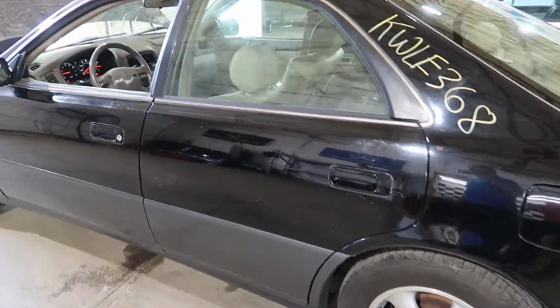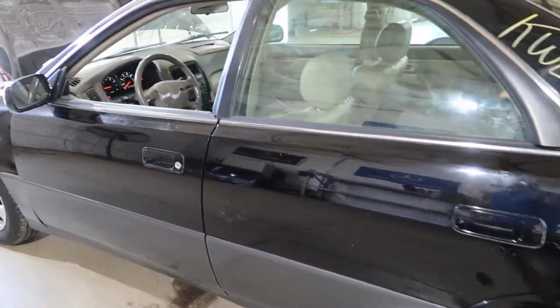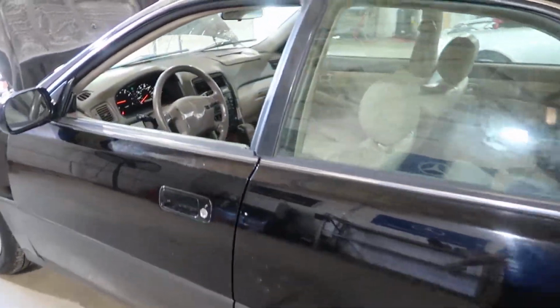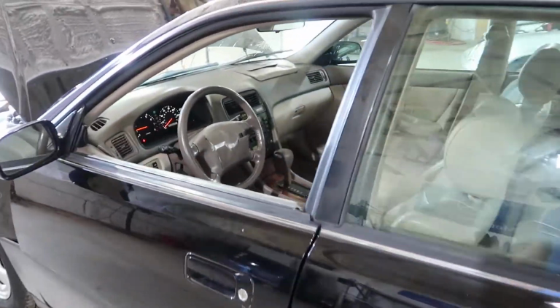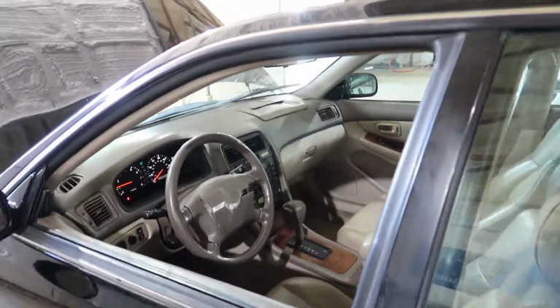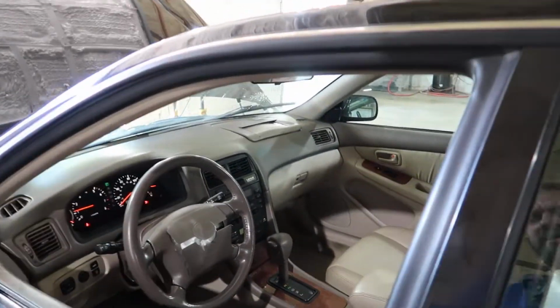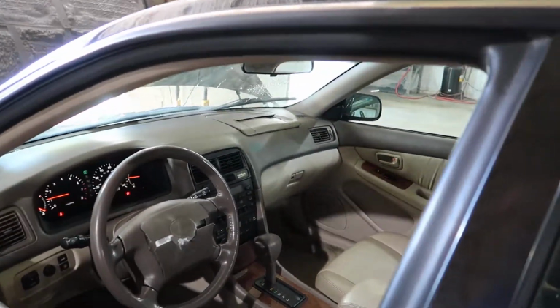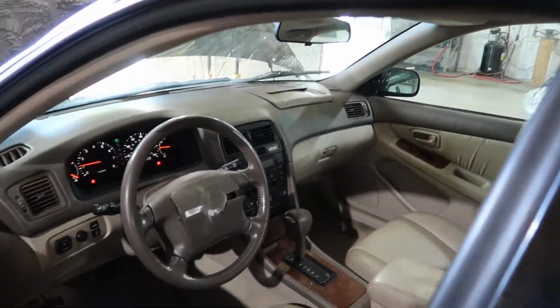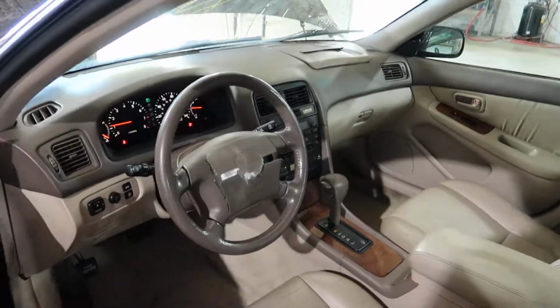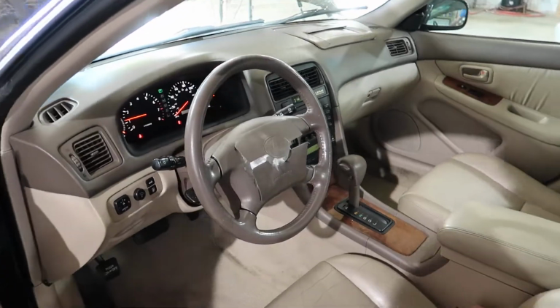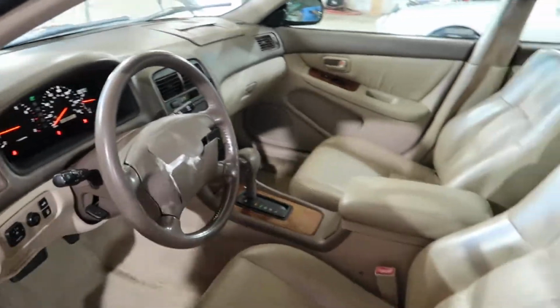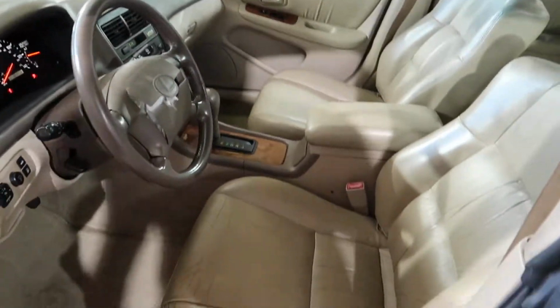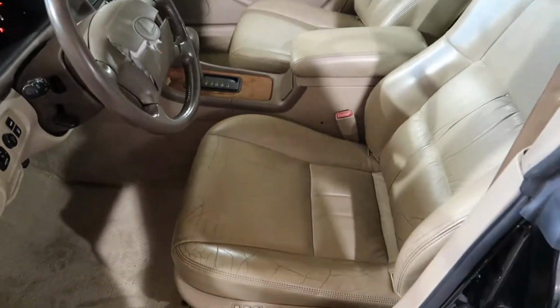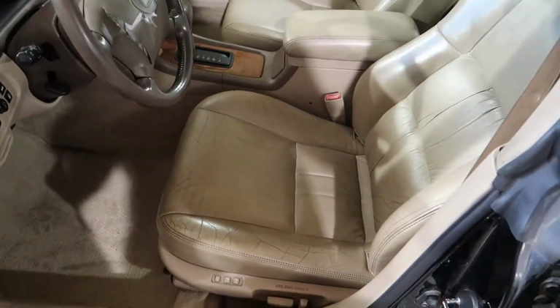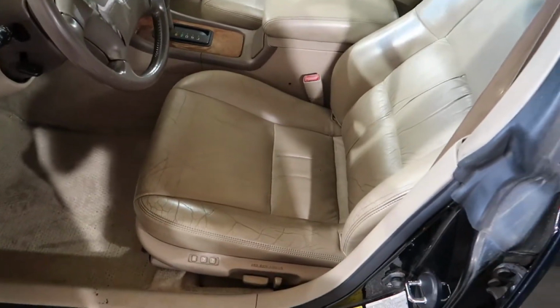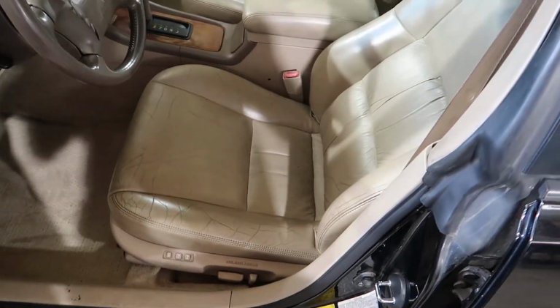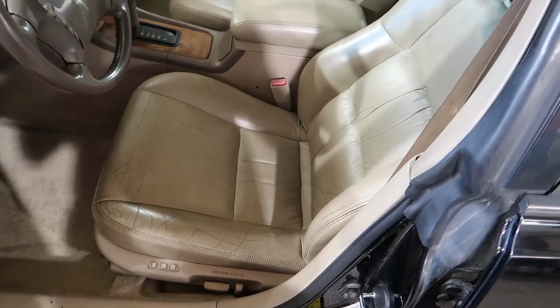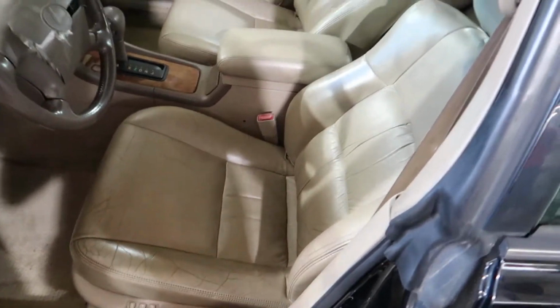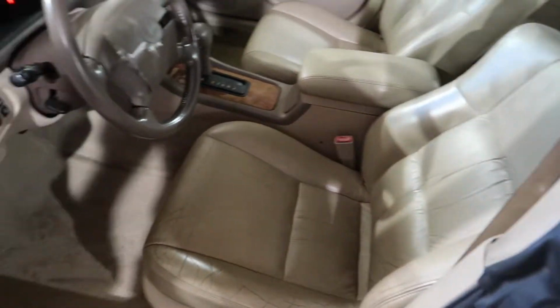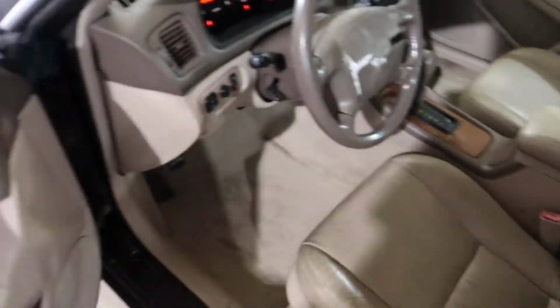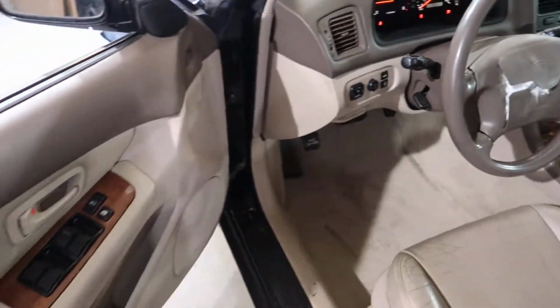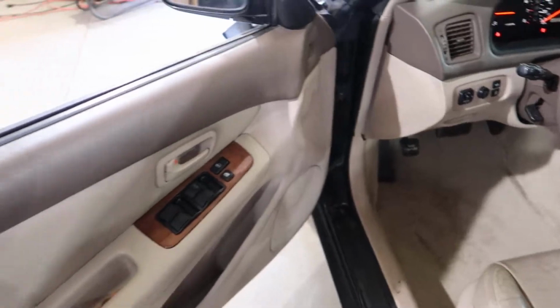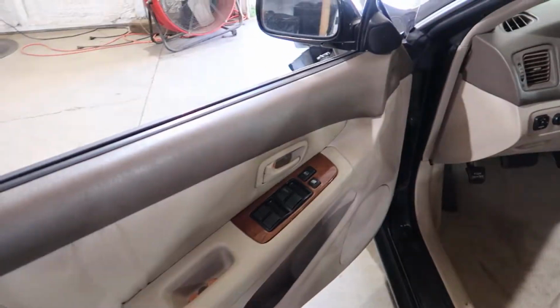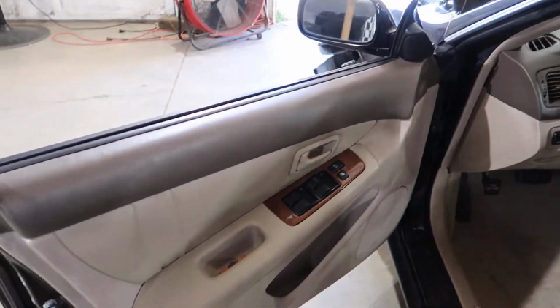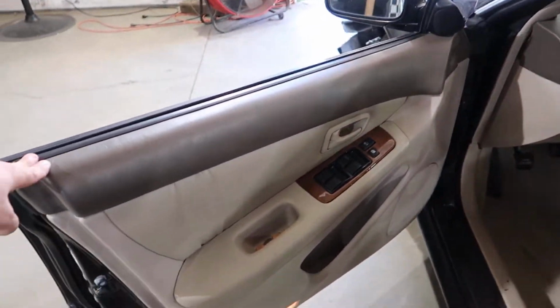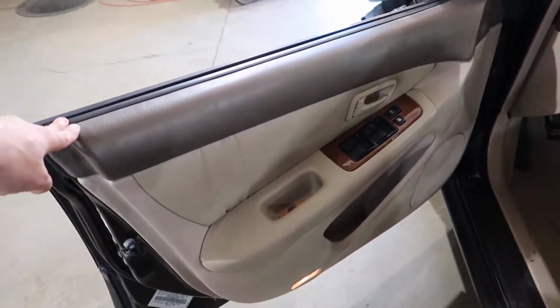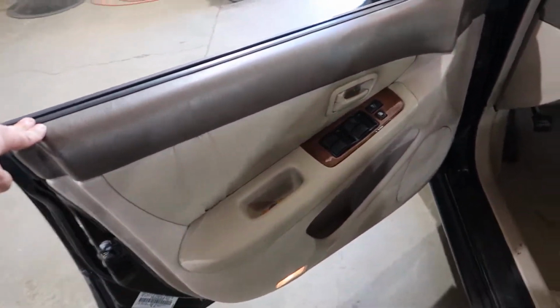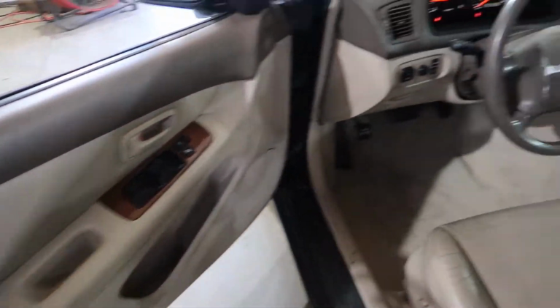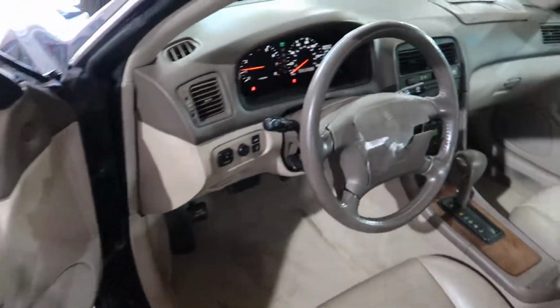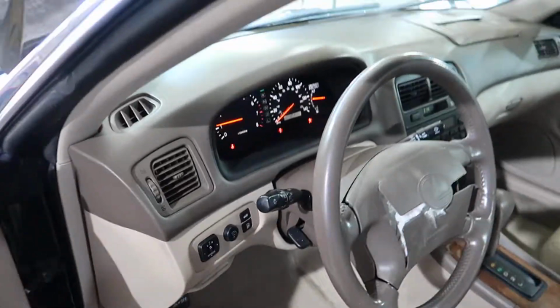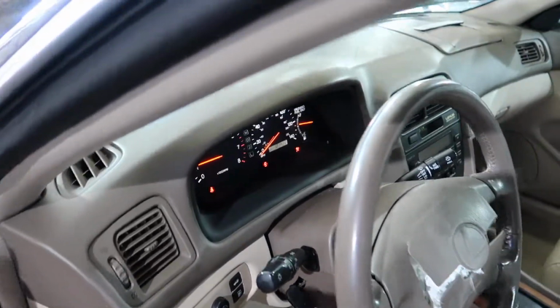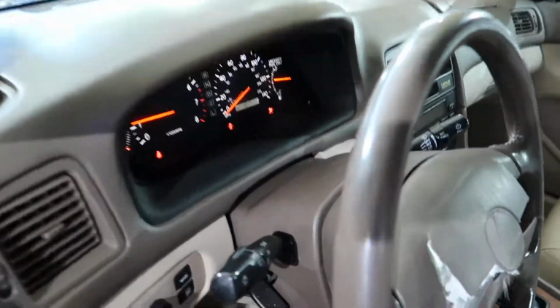Does have a nice, for the age, leather interior — ivory they call it. Has this dark brown trim as well, so a two-tone interior.